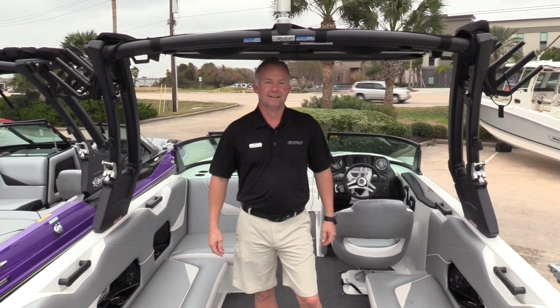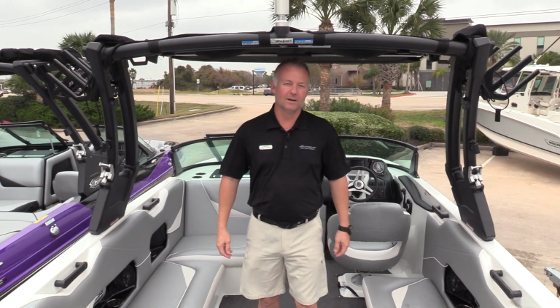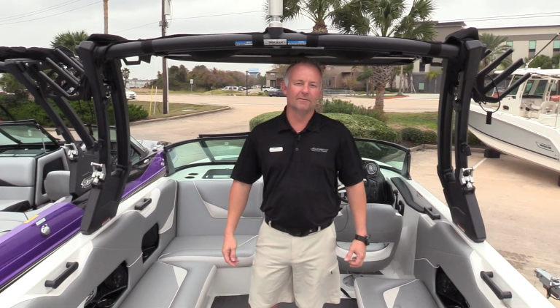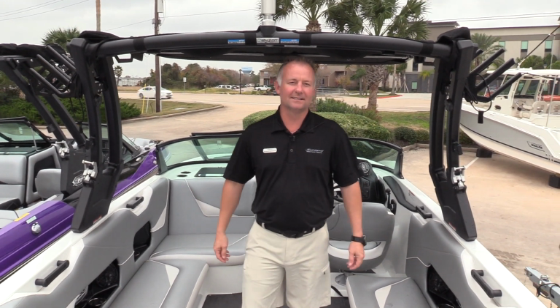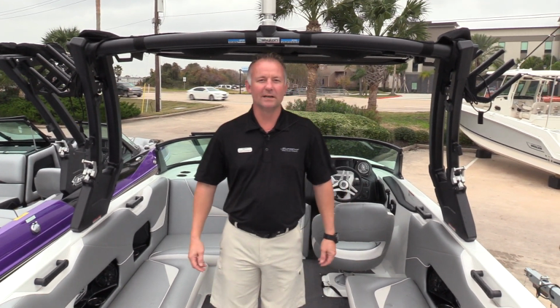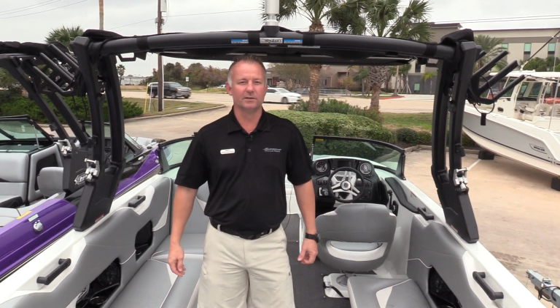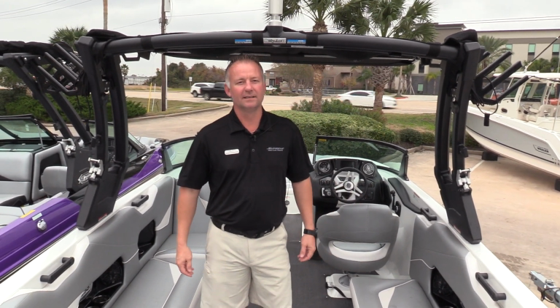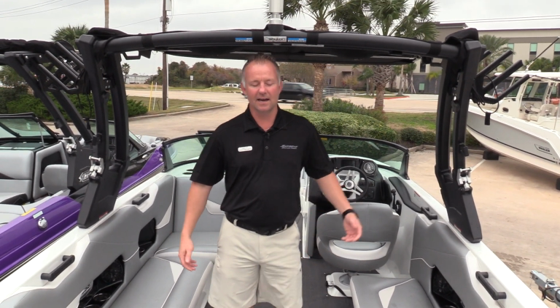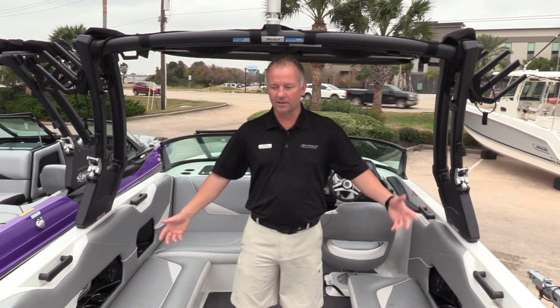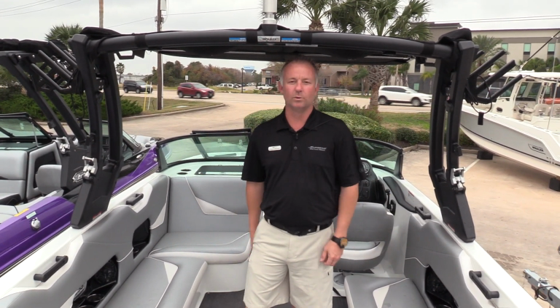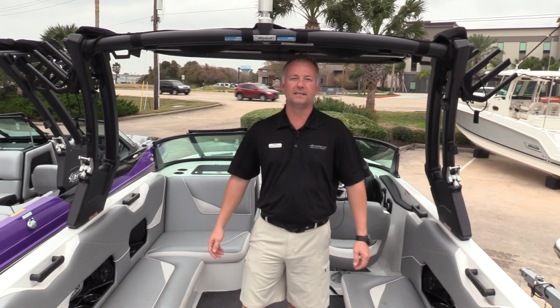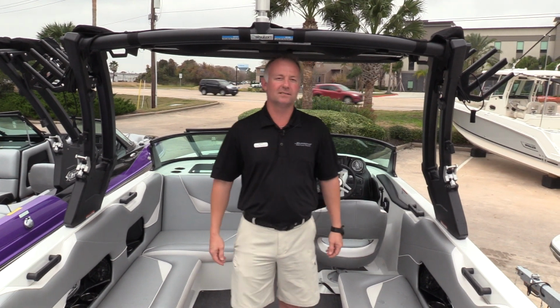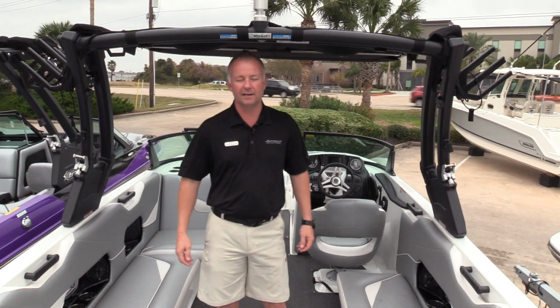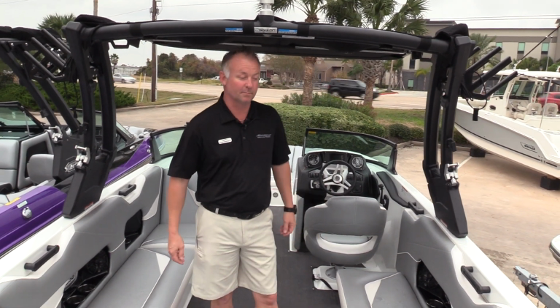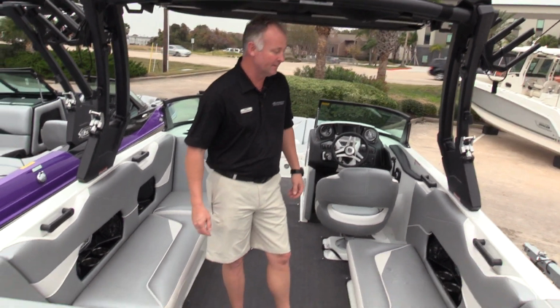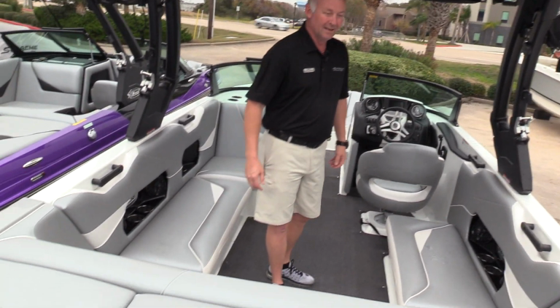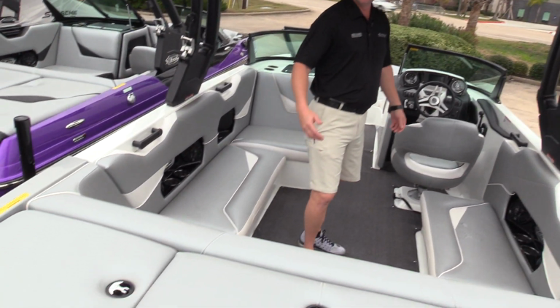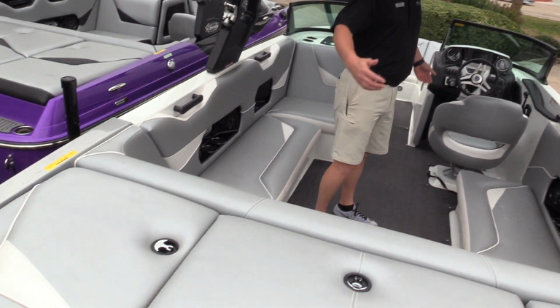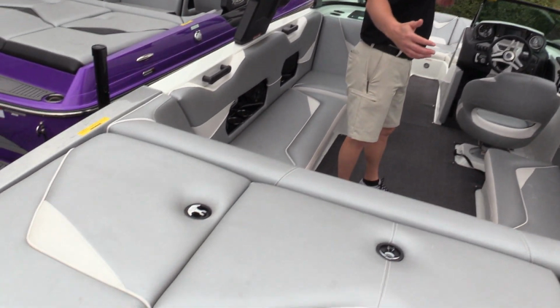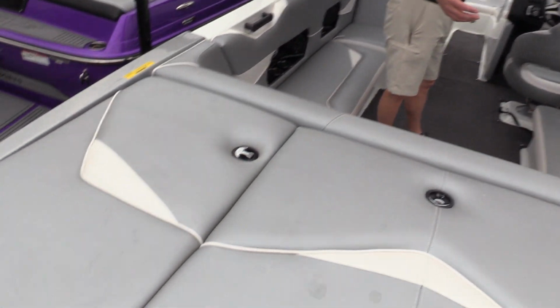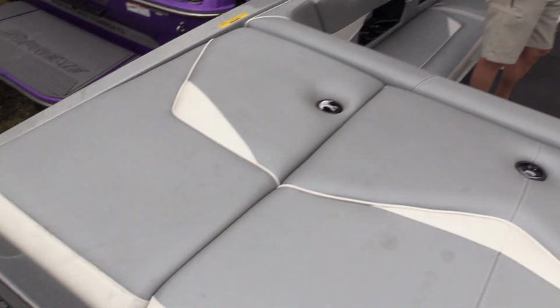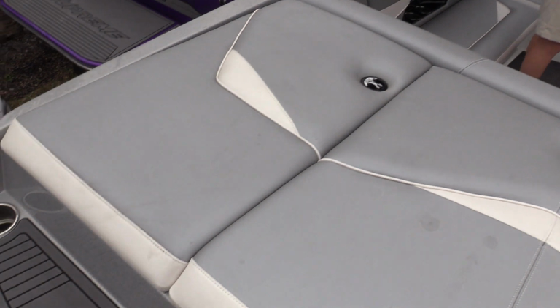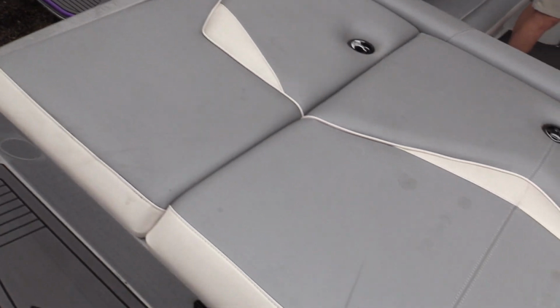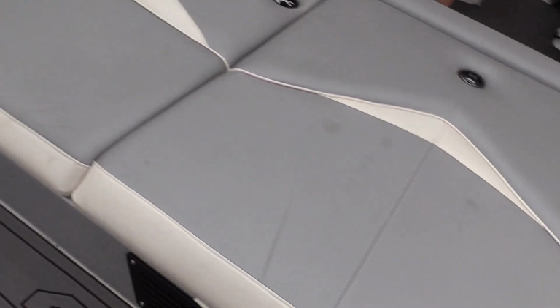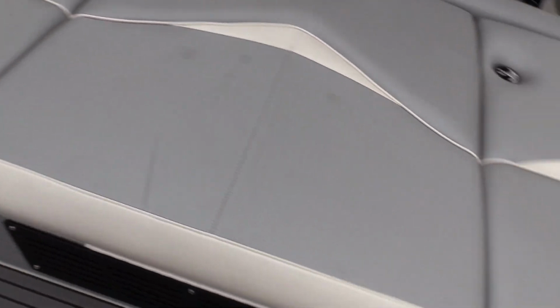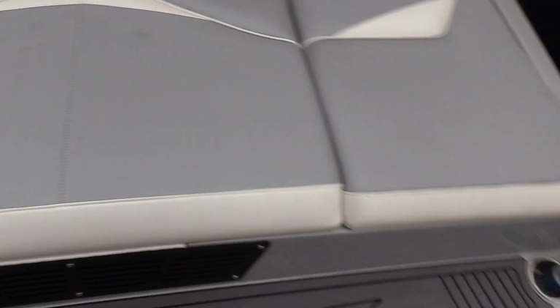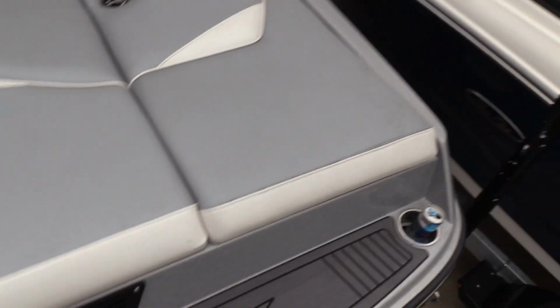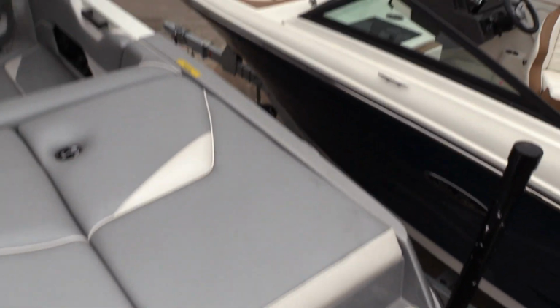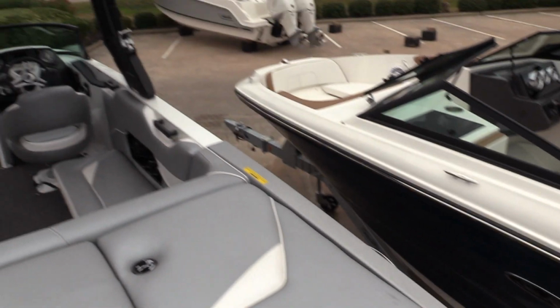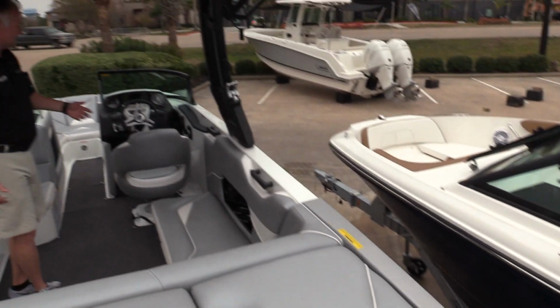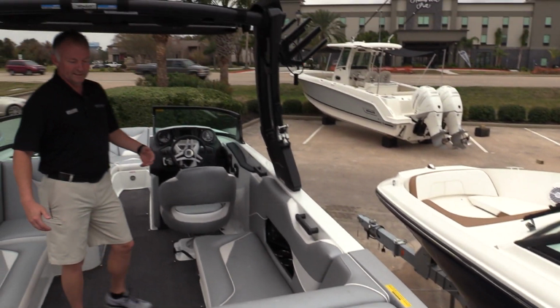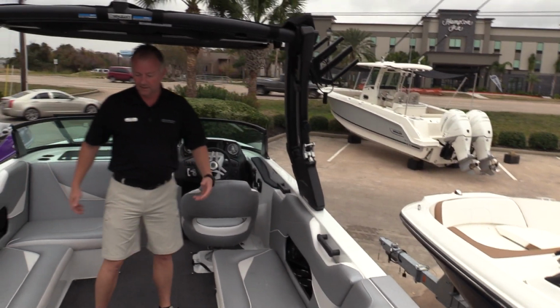Hello, I'm Shane Humphreys, Marine Max Houston. Today I want to show you the 2017 S238 by Supreme. It is the 23-foot surf boat, great wakeboard boat, with lots of room in the interior.